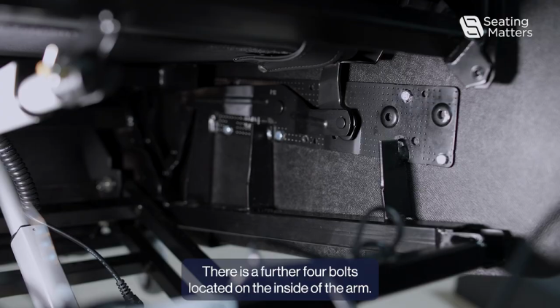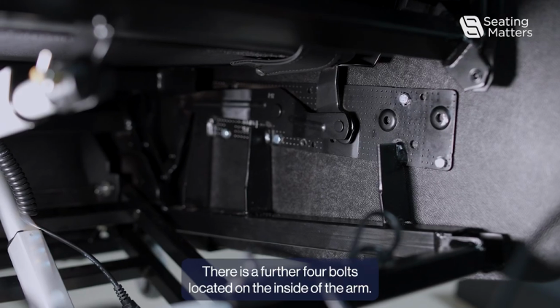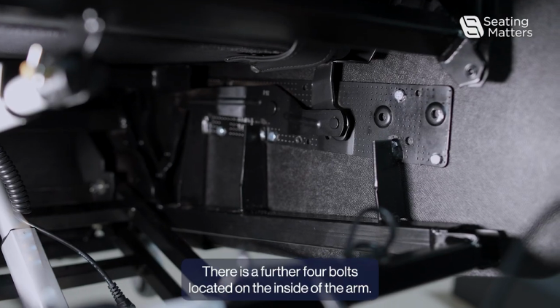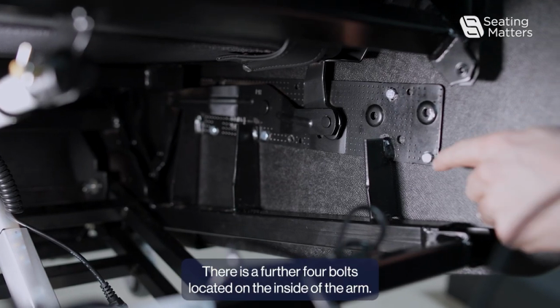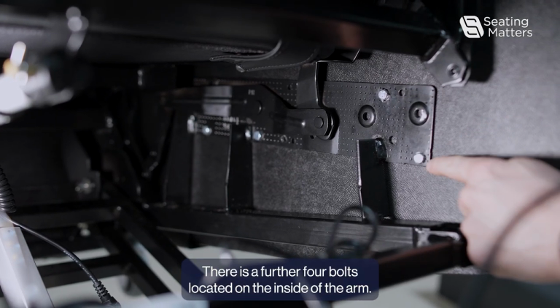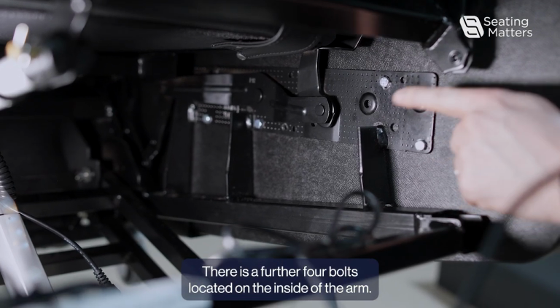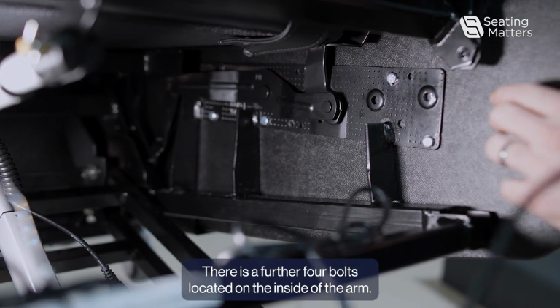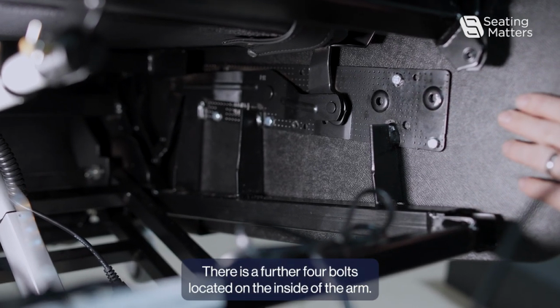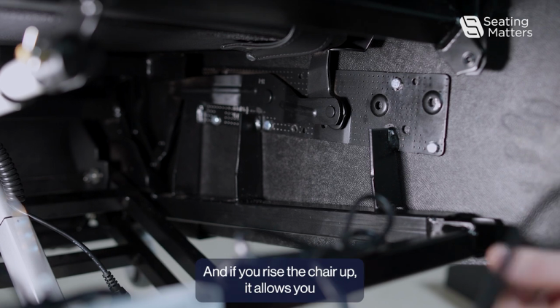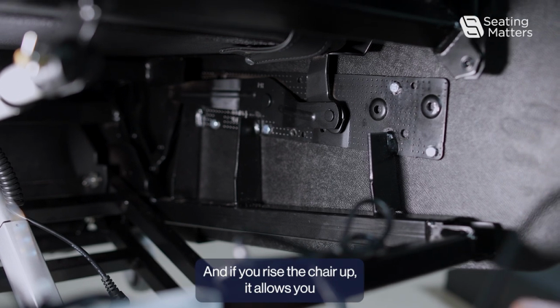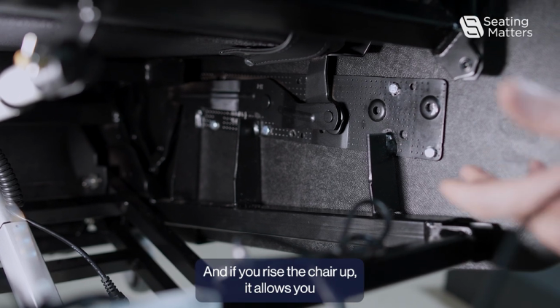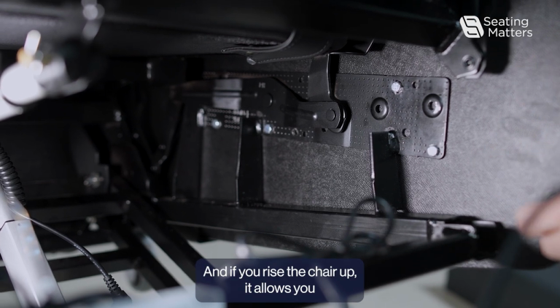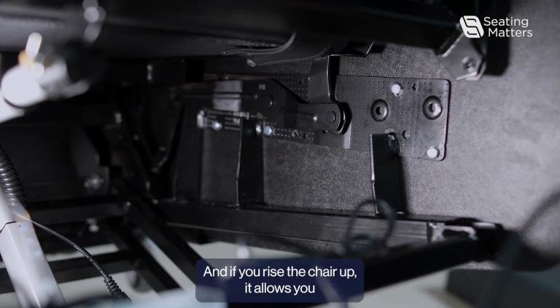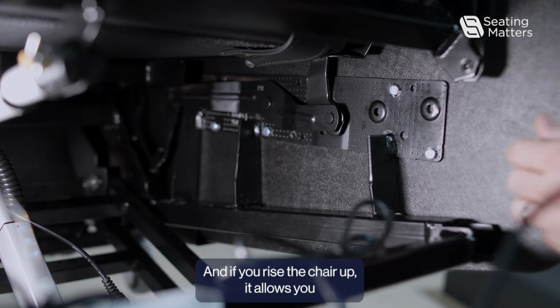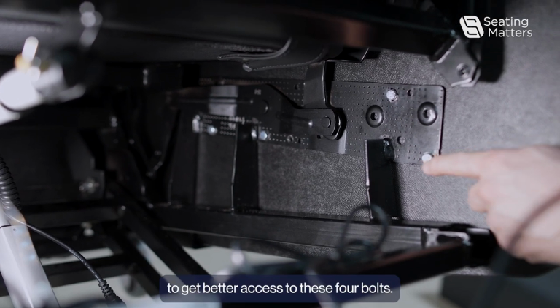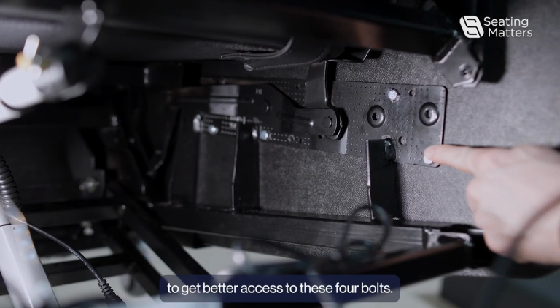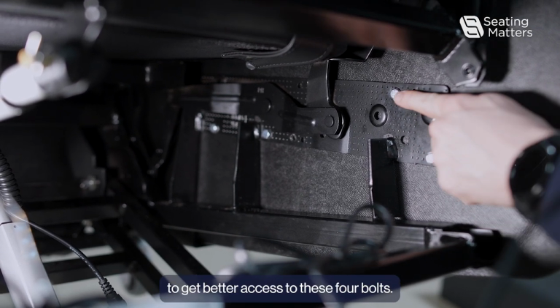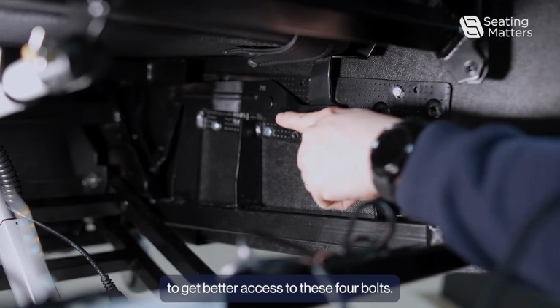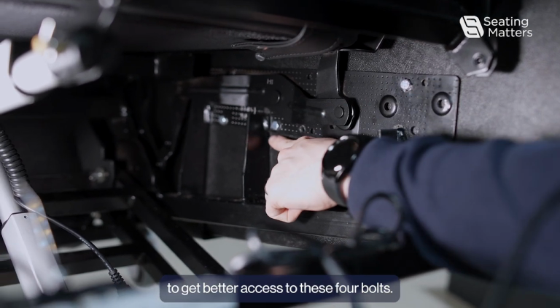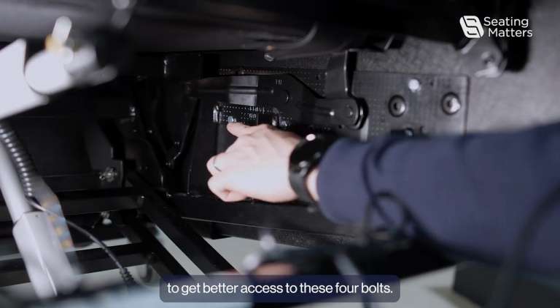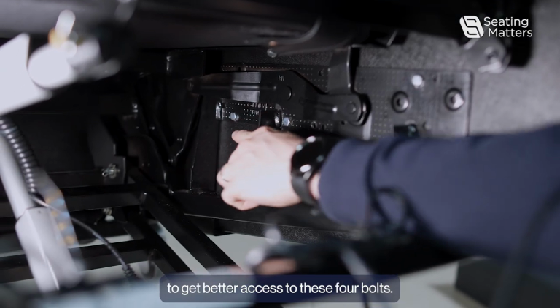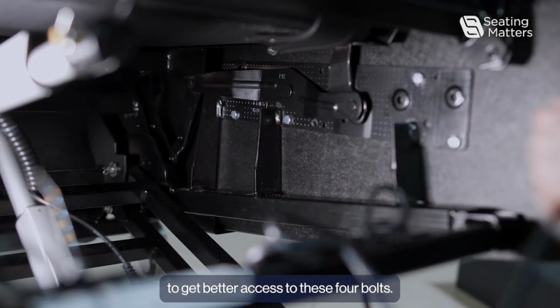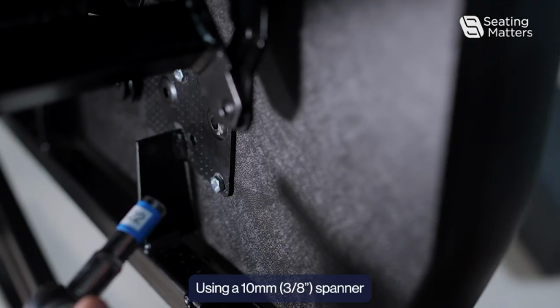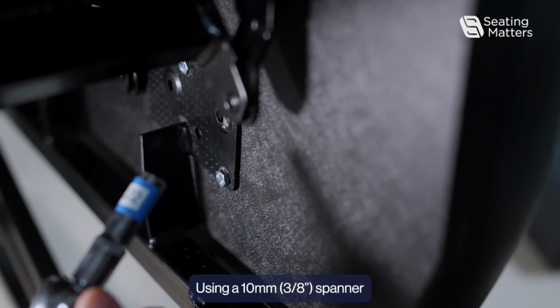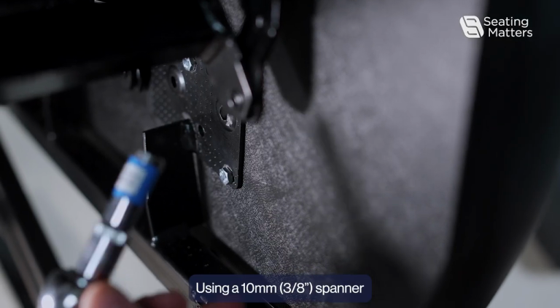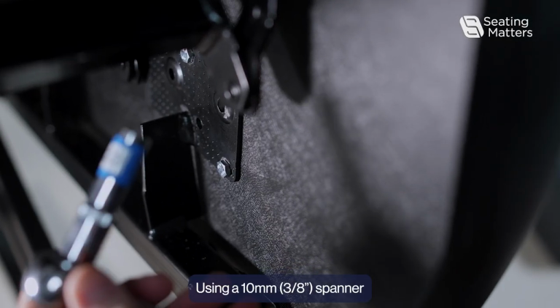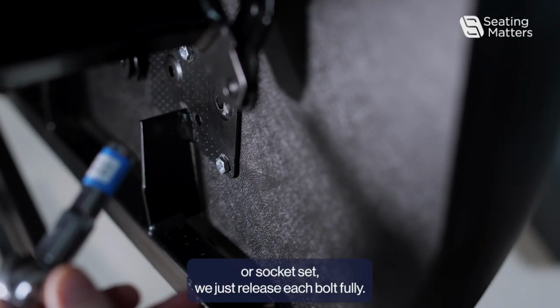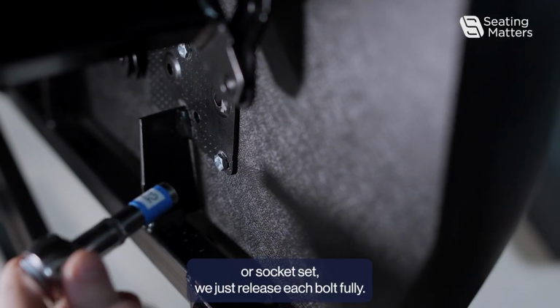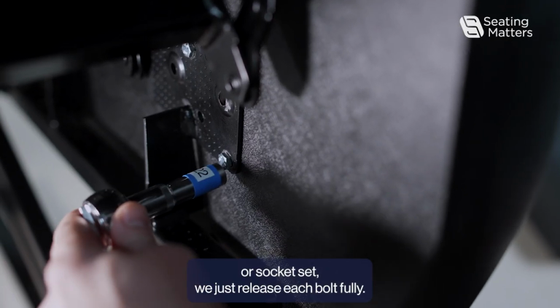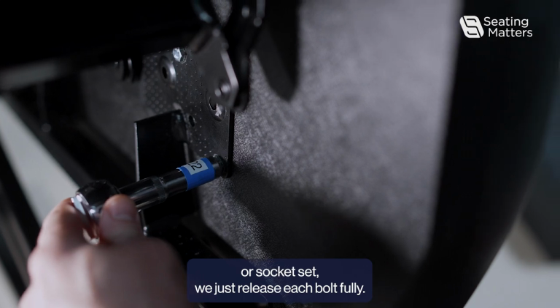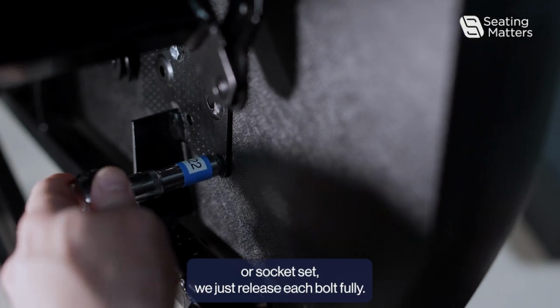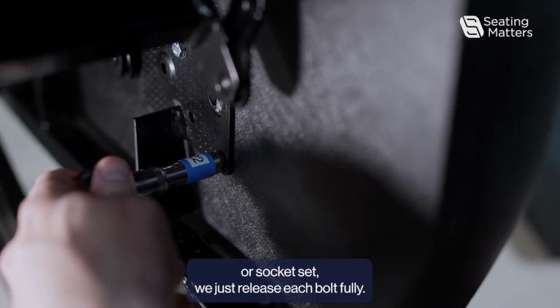There are a further four bolts located on the inside of the arm, and if you raise the chair up, it allows you to get better access to these four bolts. Using a 10 millimeter spanner or socket set, just release each bolt fully.